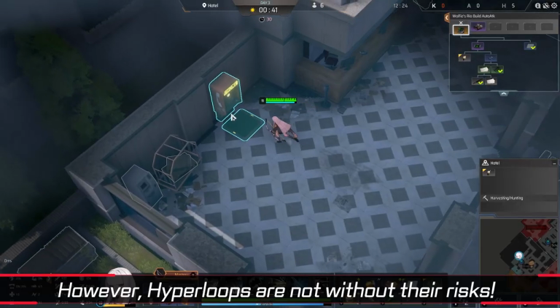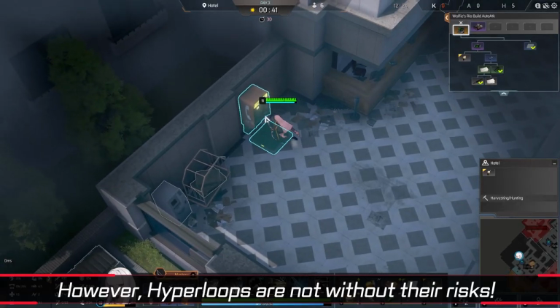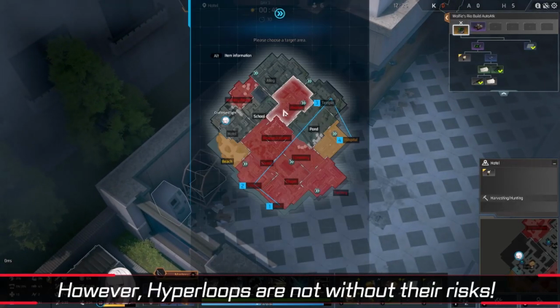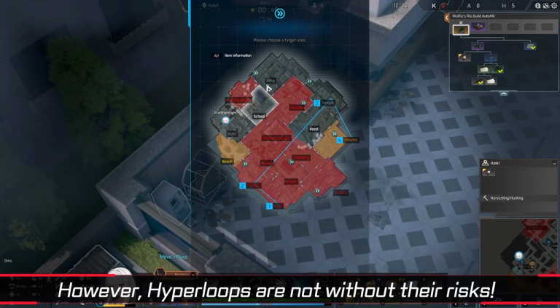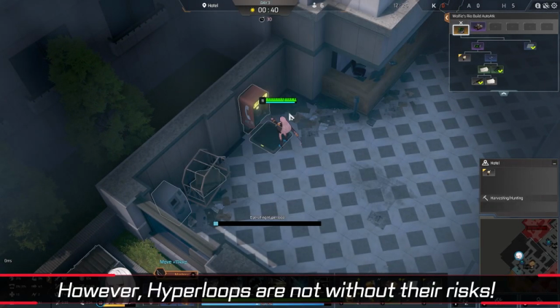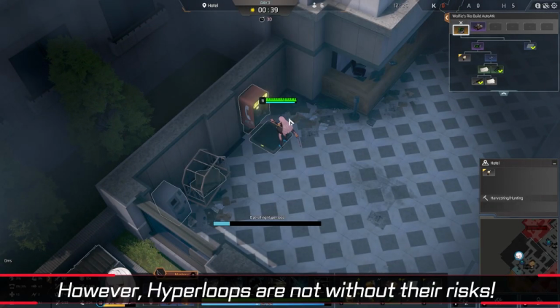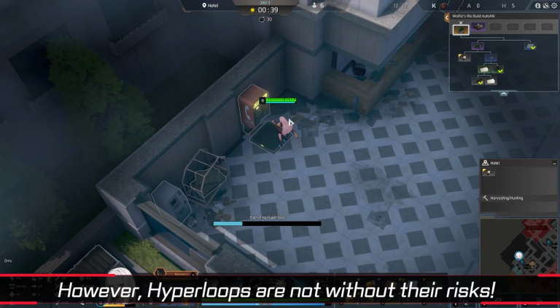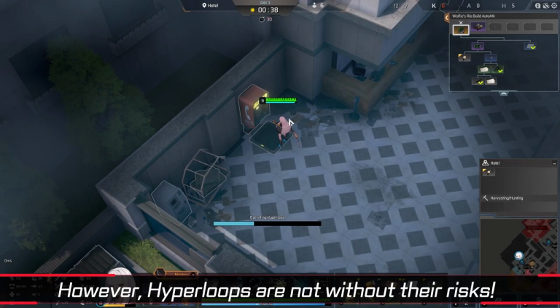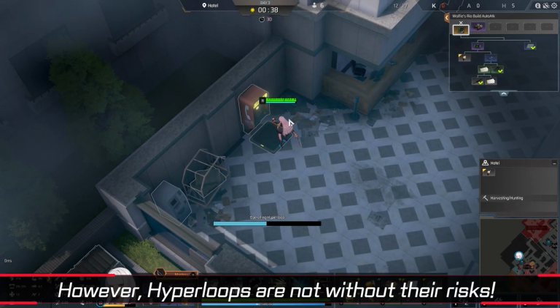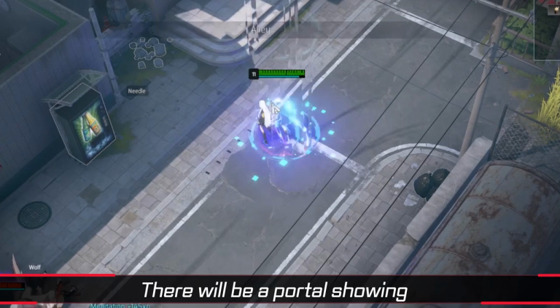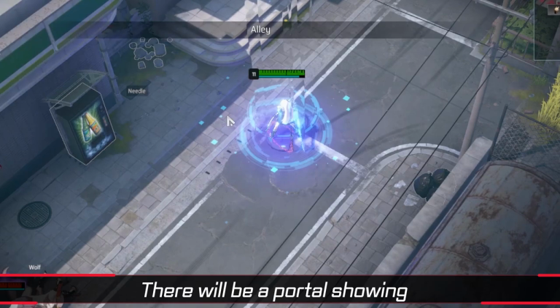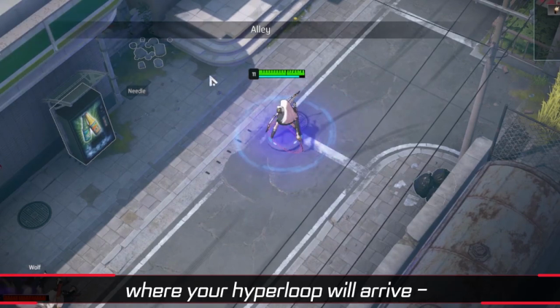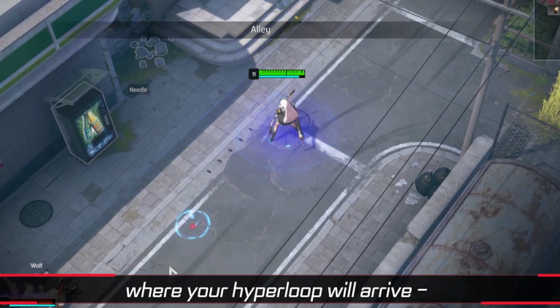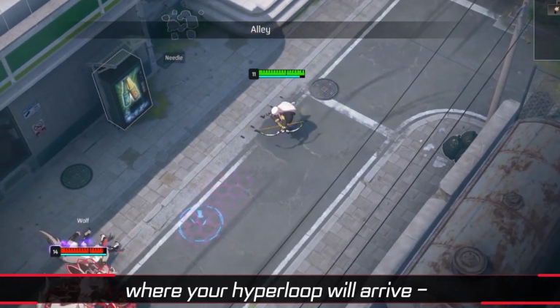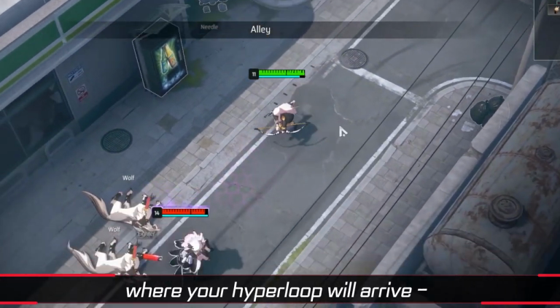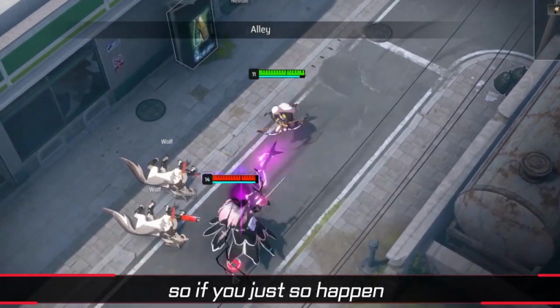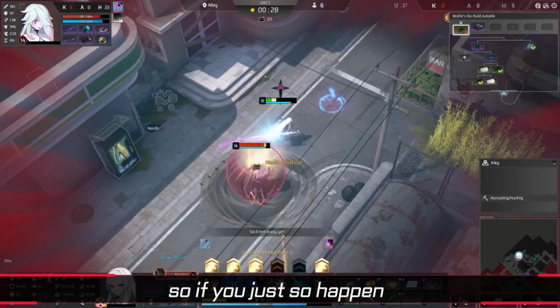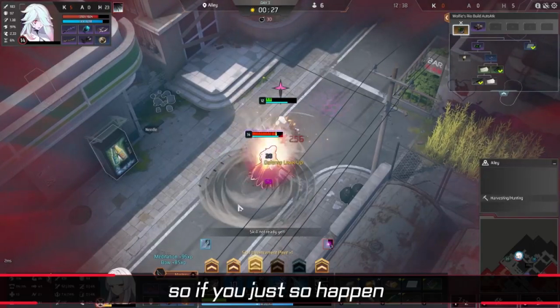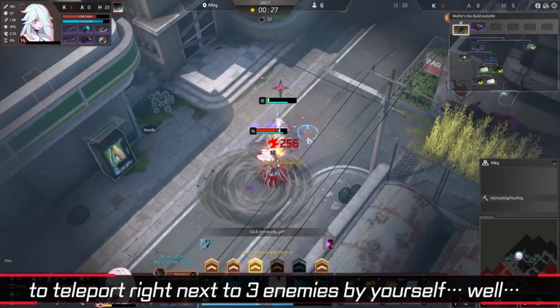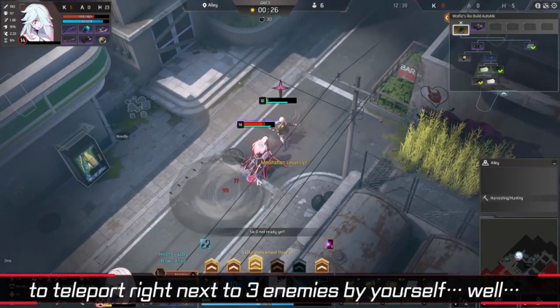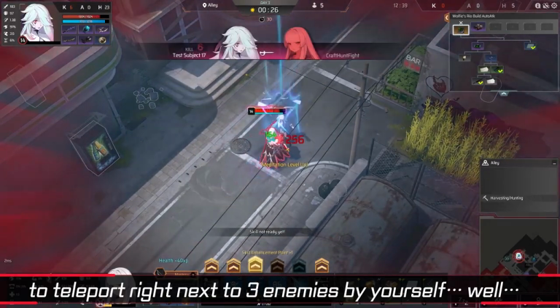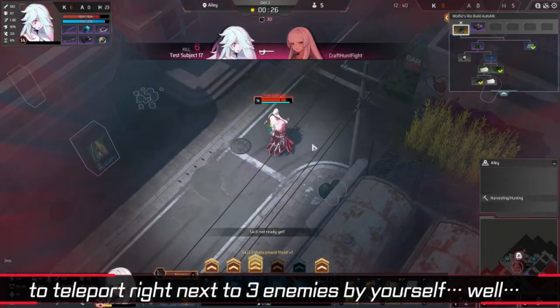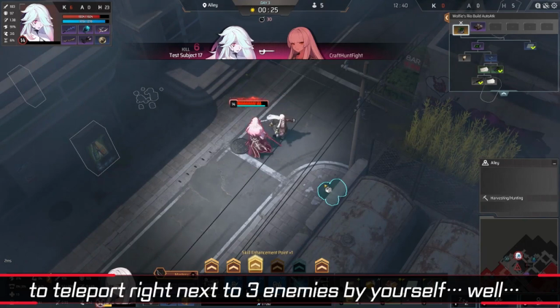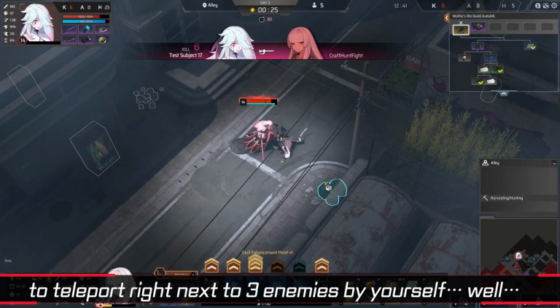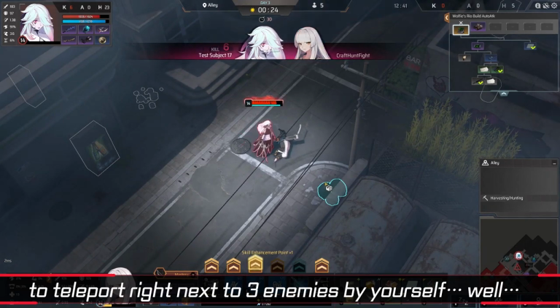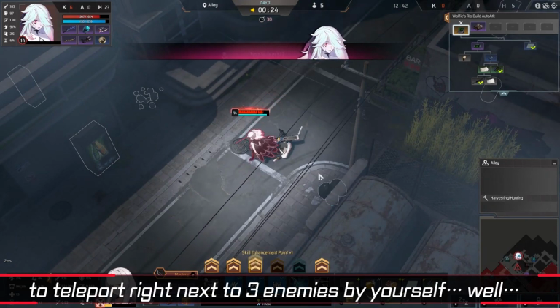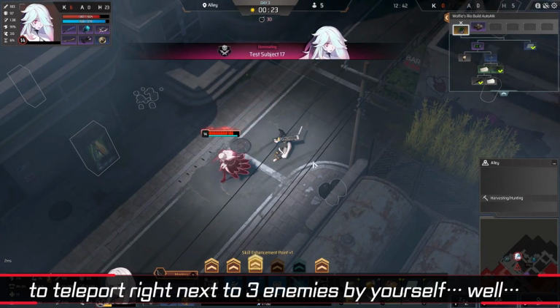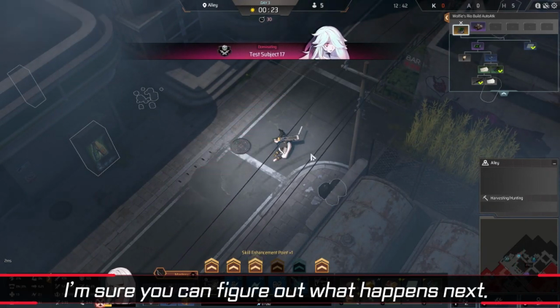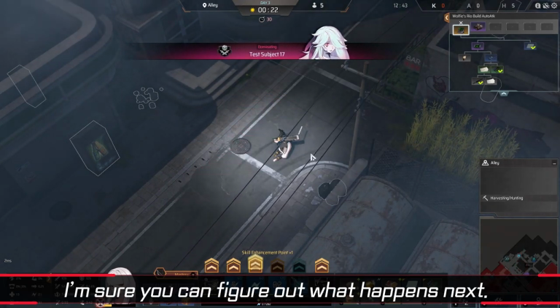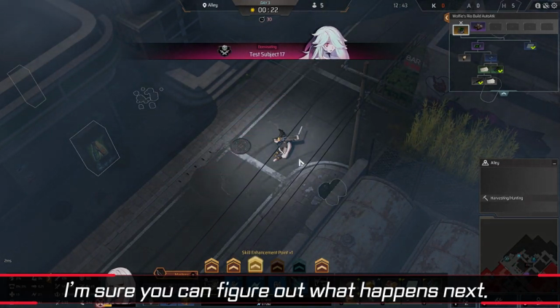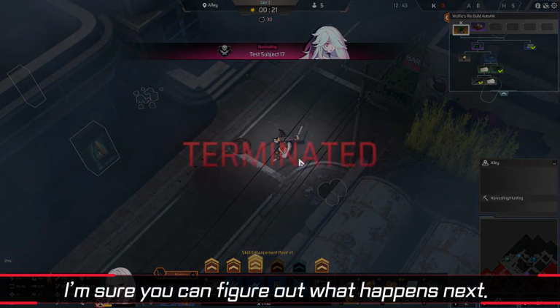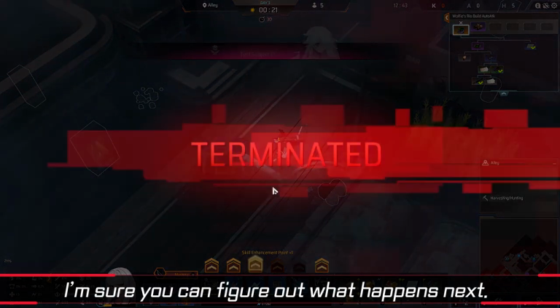However, Hyperloops are not without their risk. There will be a portal showing where your Hyperloop will arrive, so if you just happen to teleport right next to three enemies by yourself, well, I'm sure you can figure out what happens next.